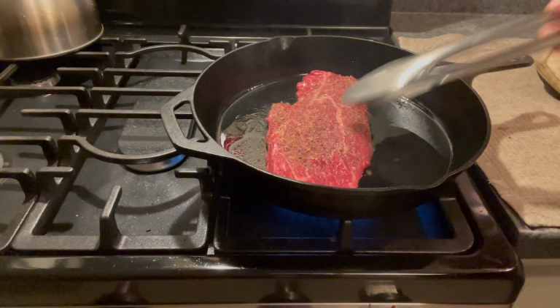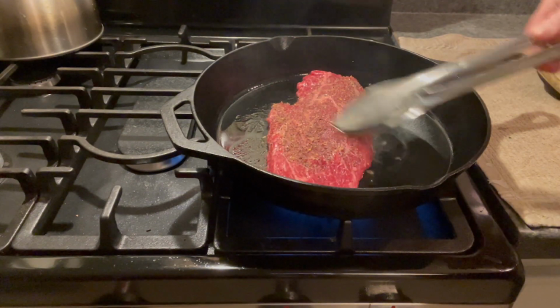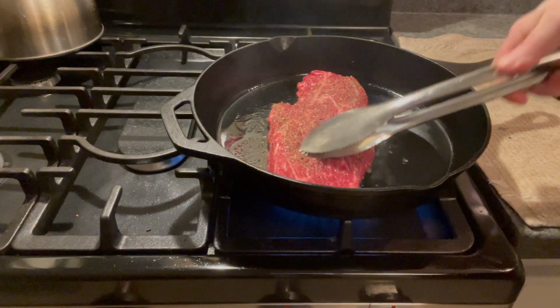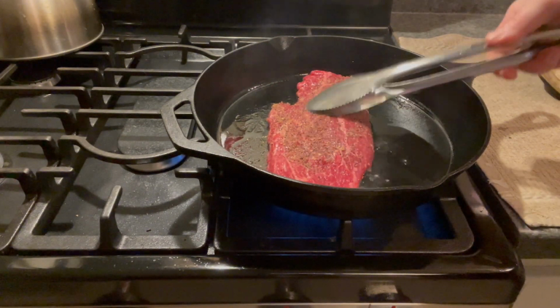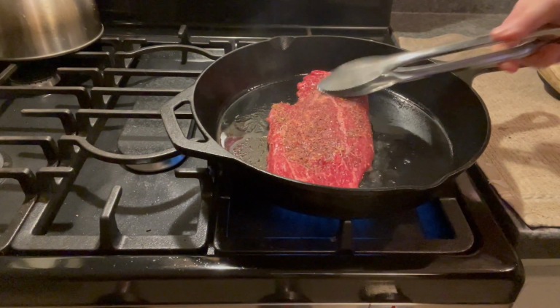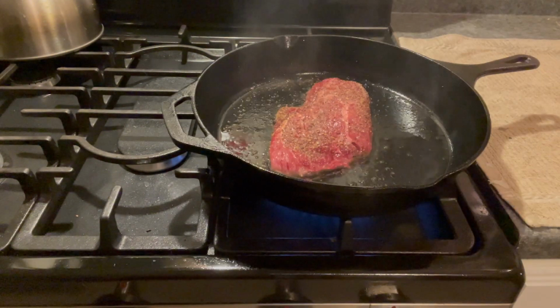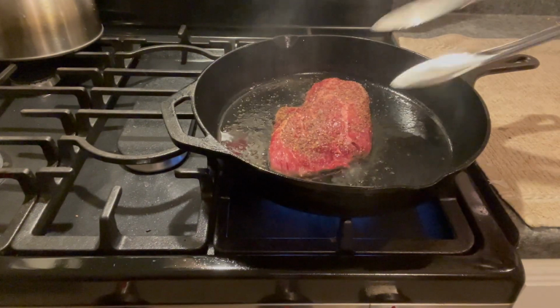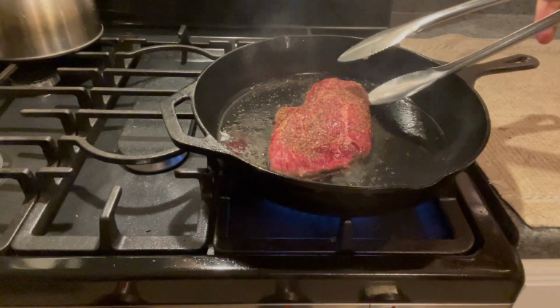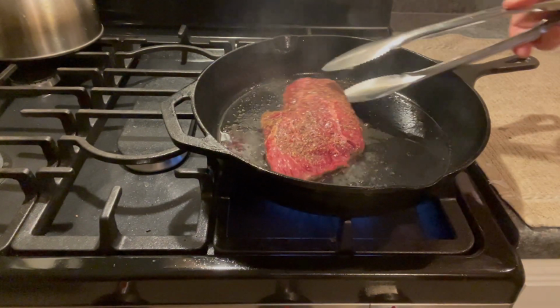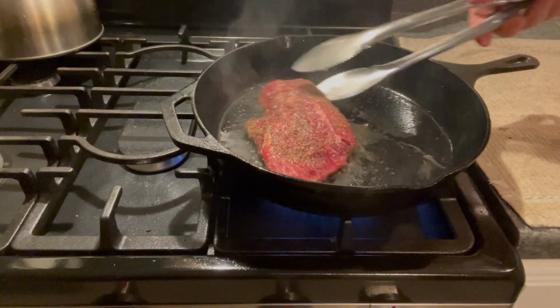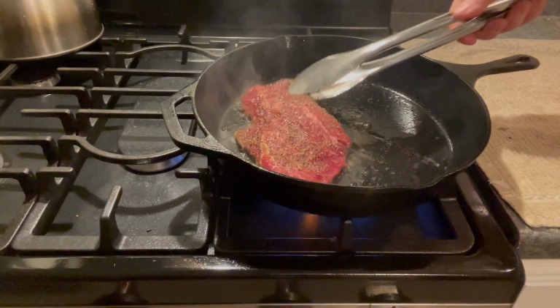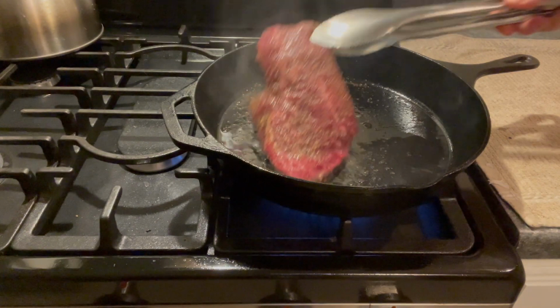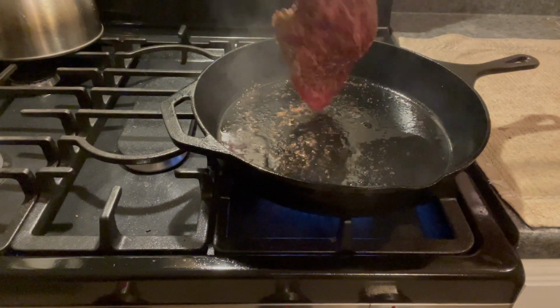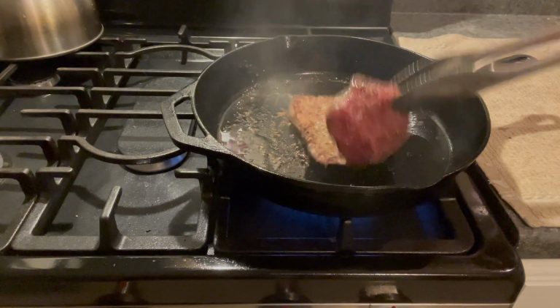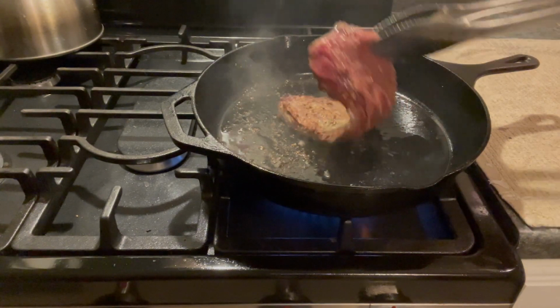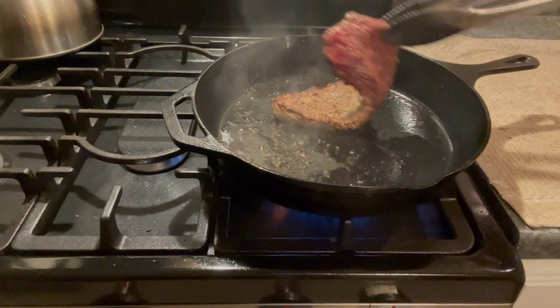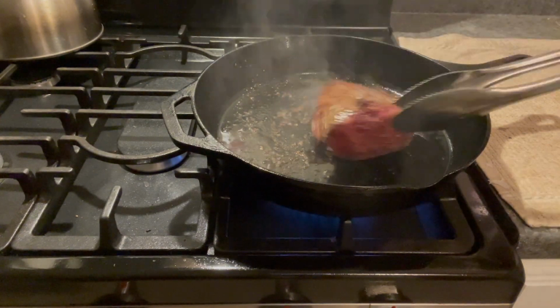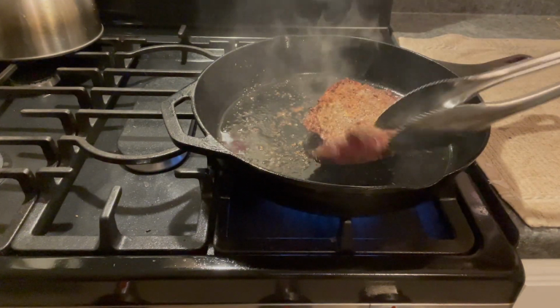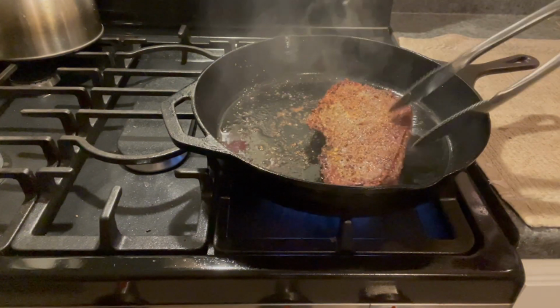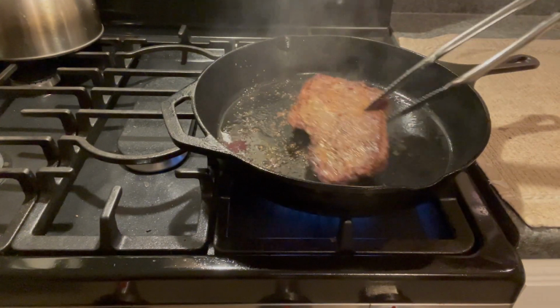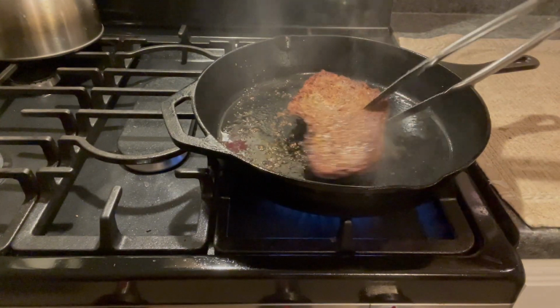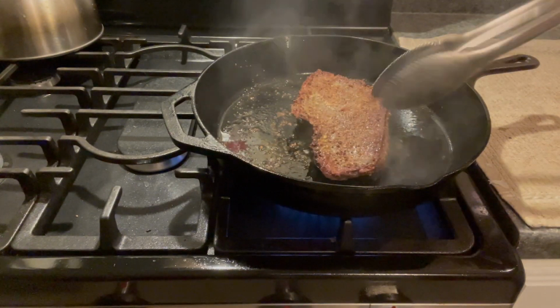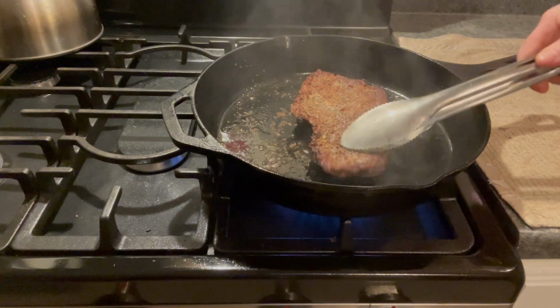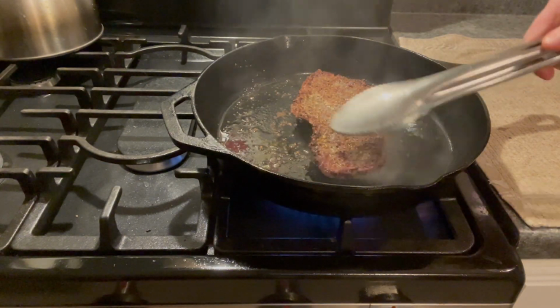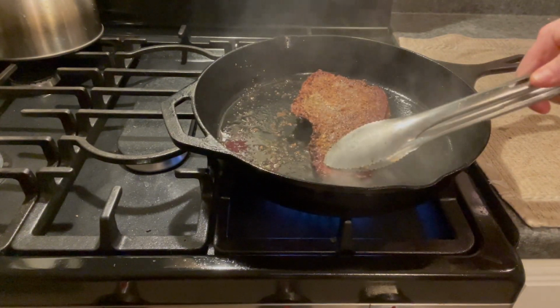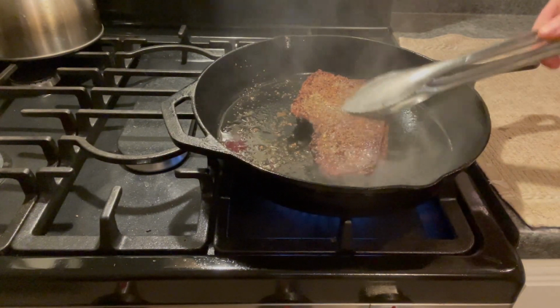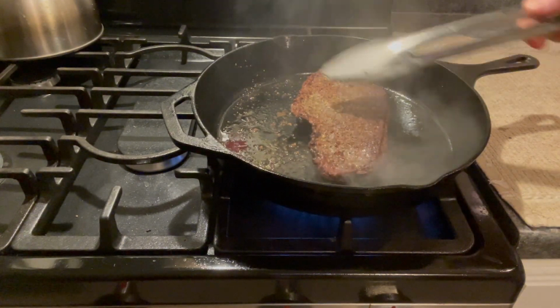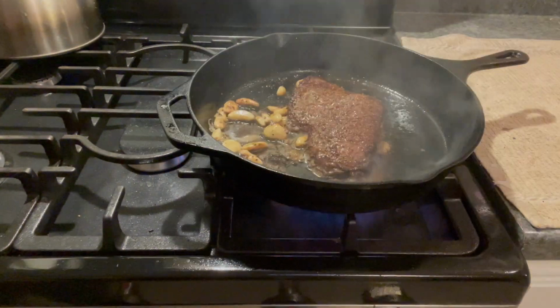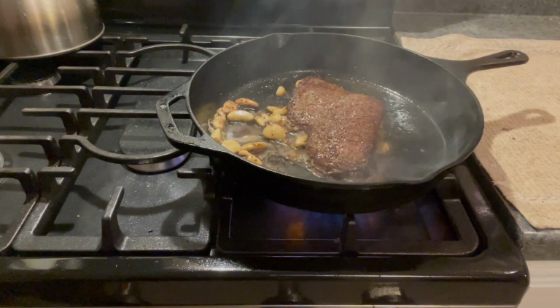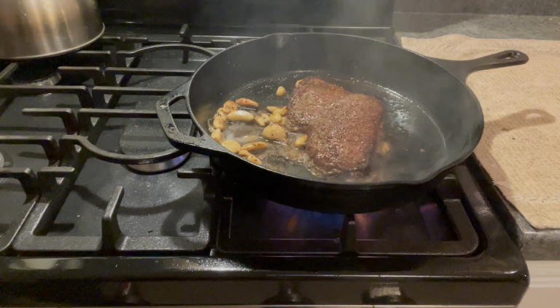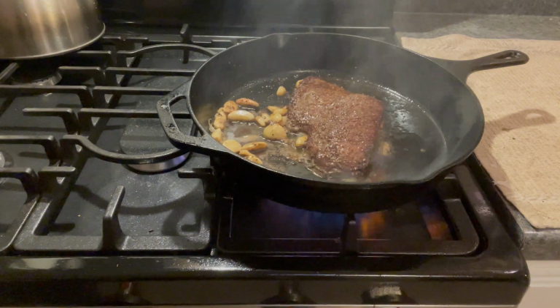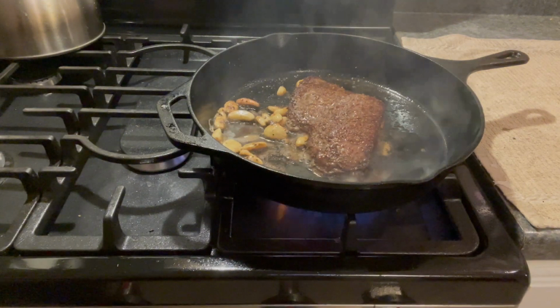There really is no better sound than a steak or pork chop first hitting that frying pan and getting that sizzle, that sear, those flavors.